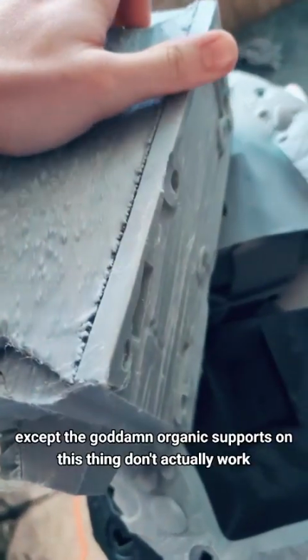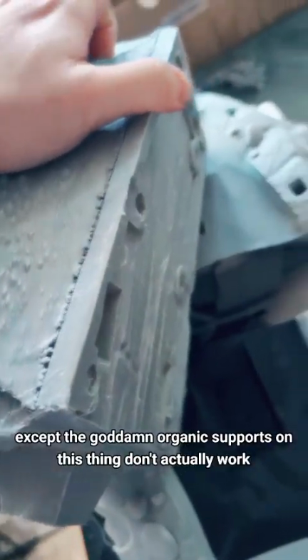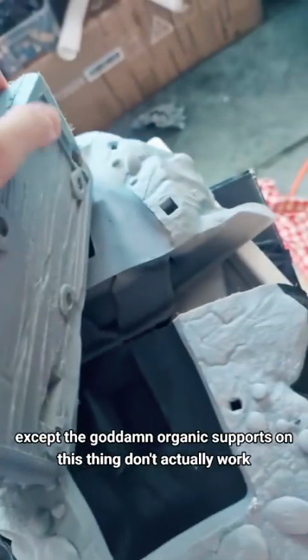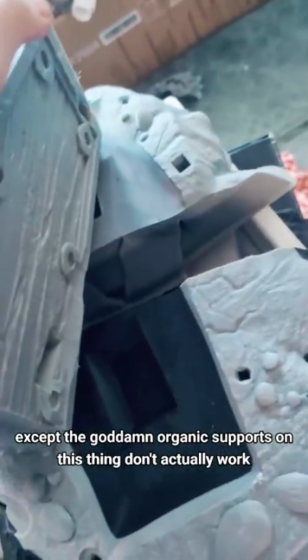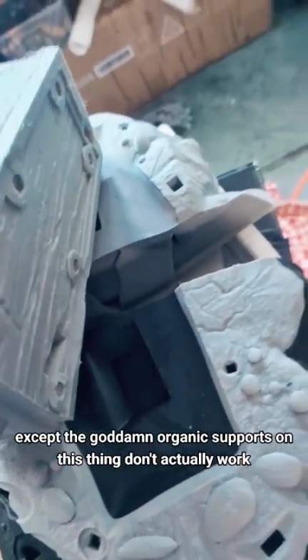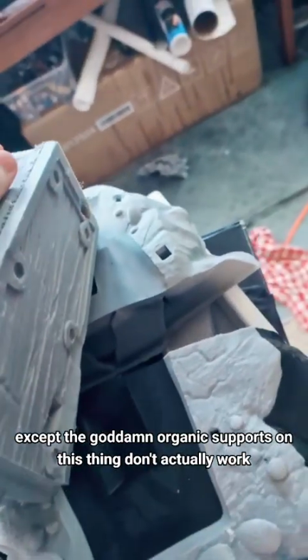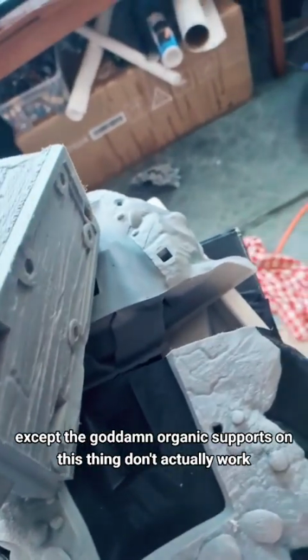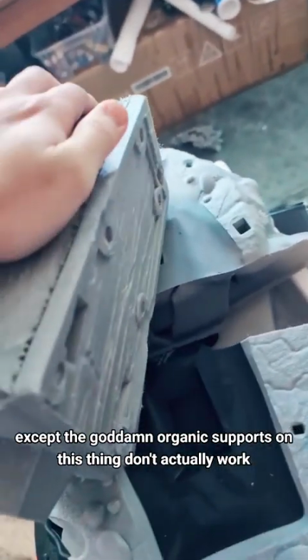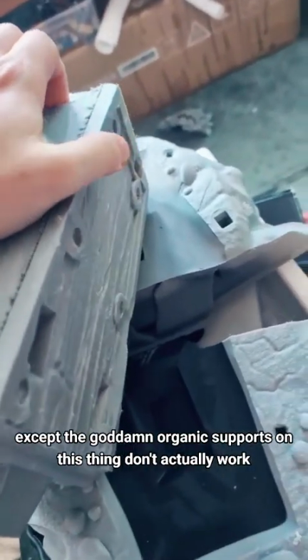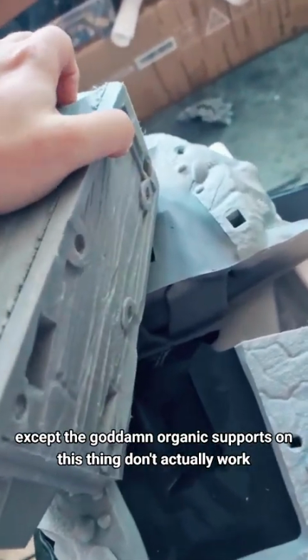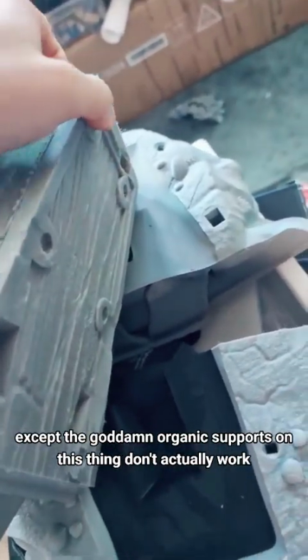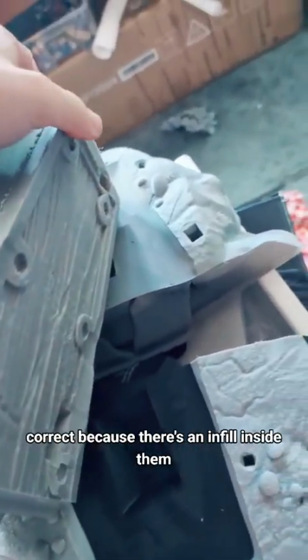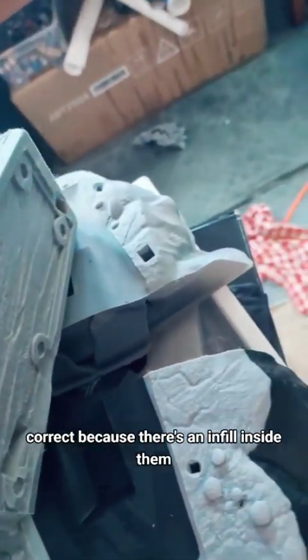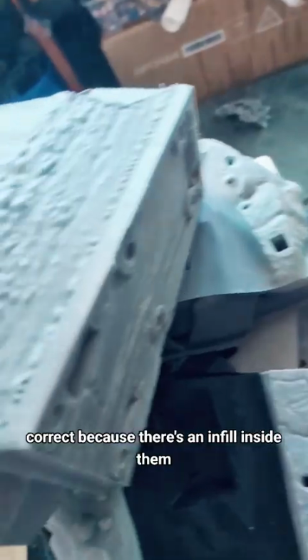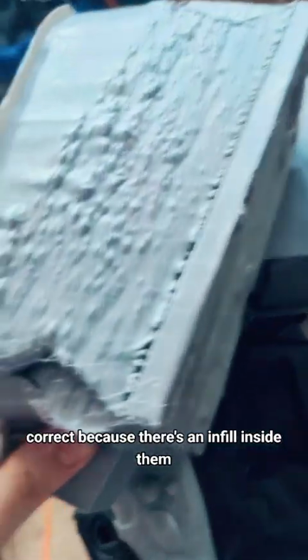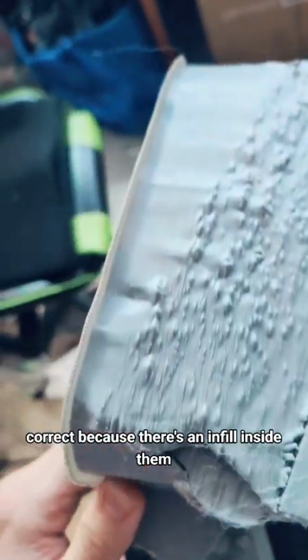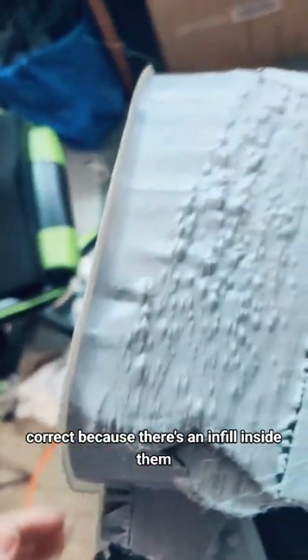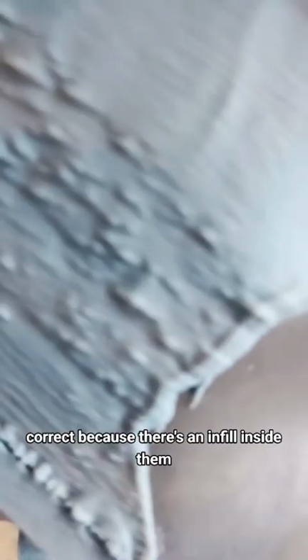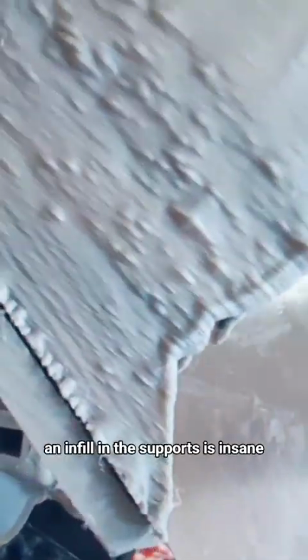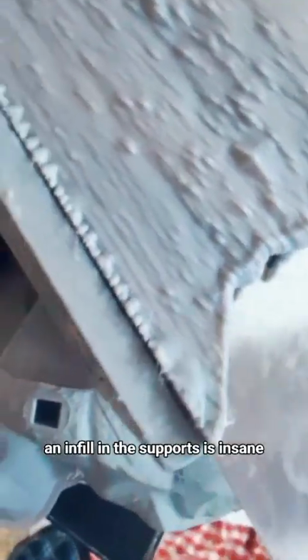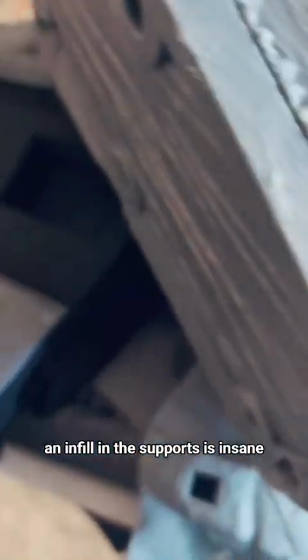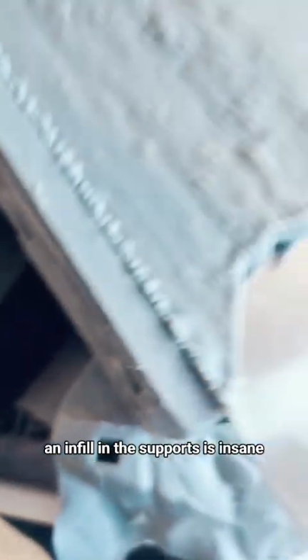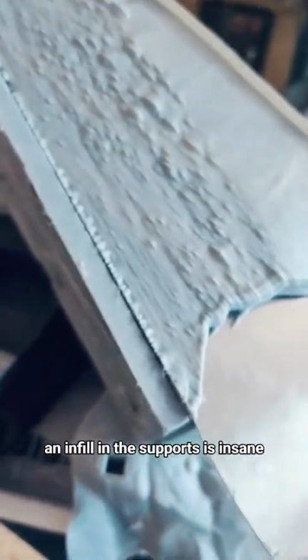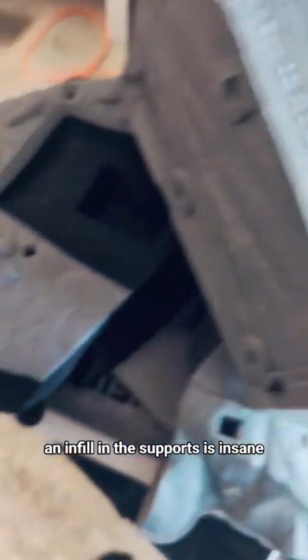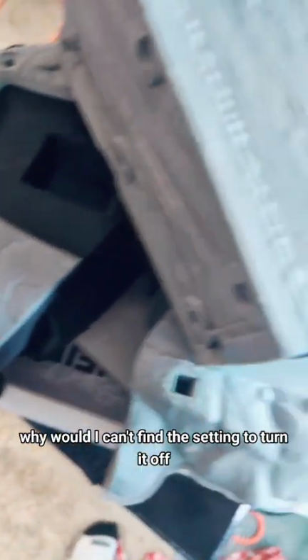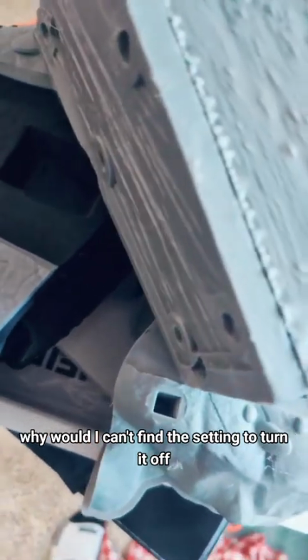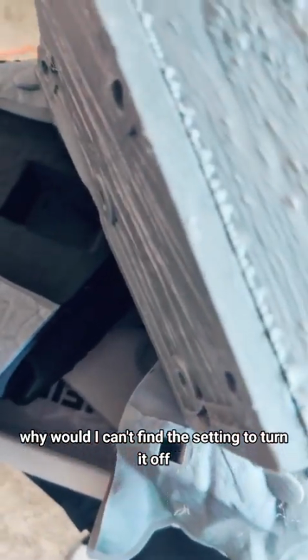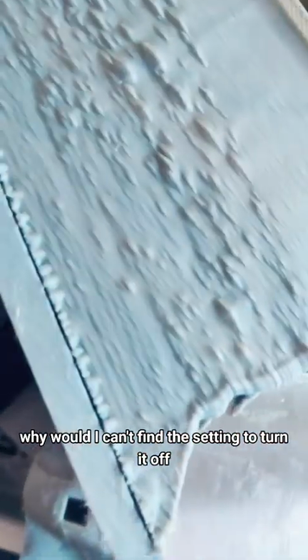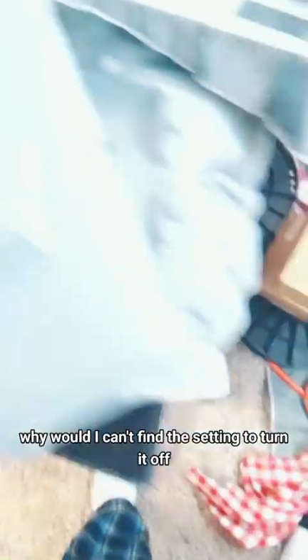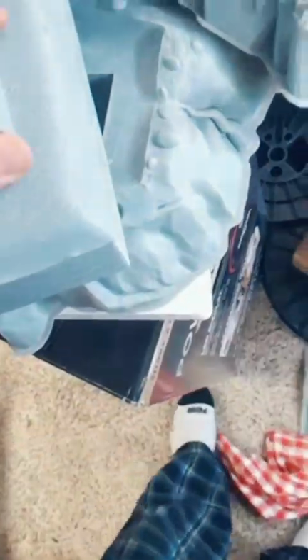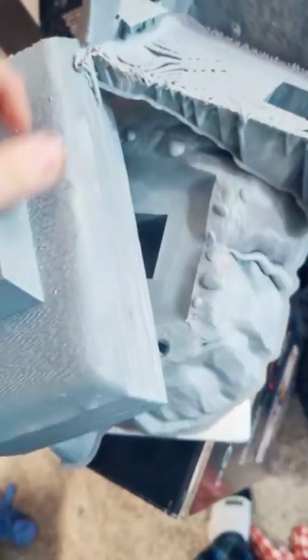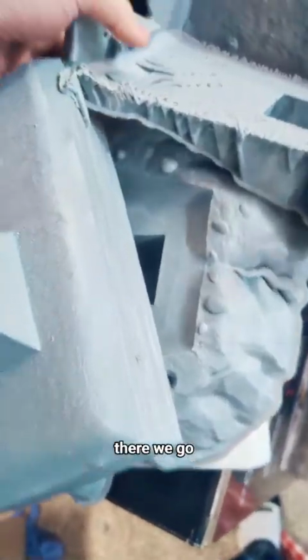Except the goddamn organic supports on this thing don't actually work correctly, because there's an infill inside them. An infill in the supports is insane. Why would — I can't find the setting to turn it off. There we go.